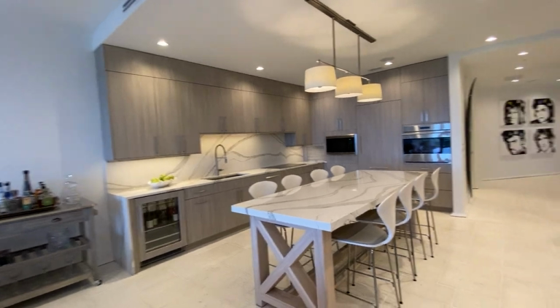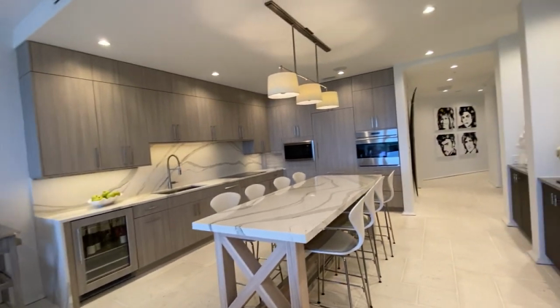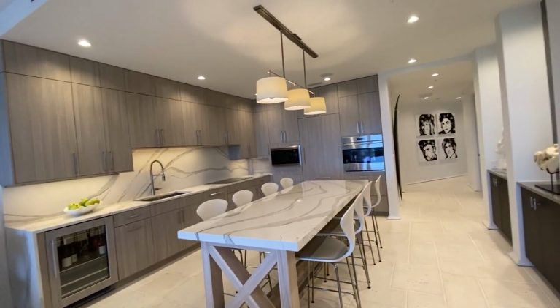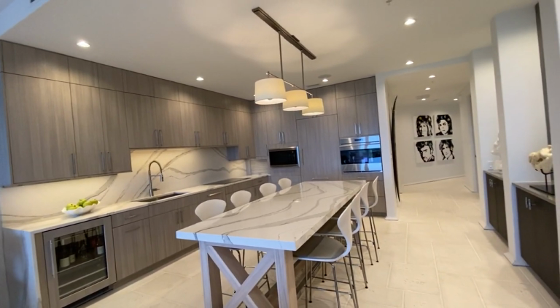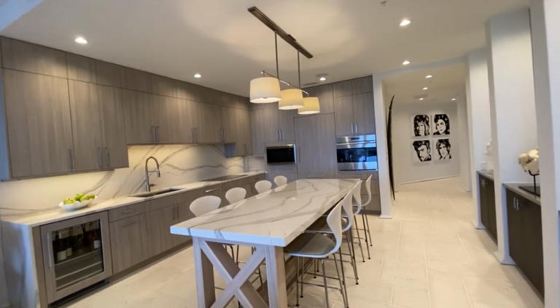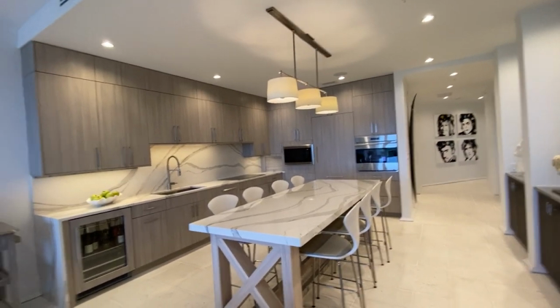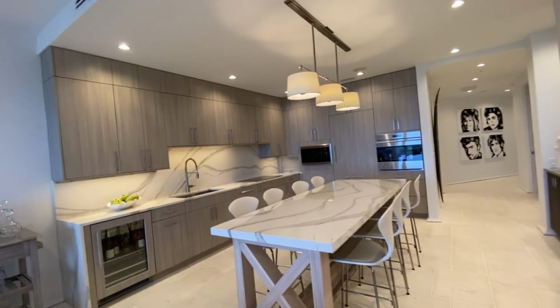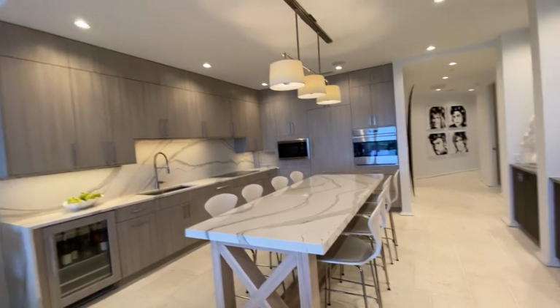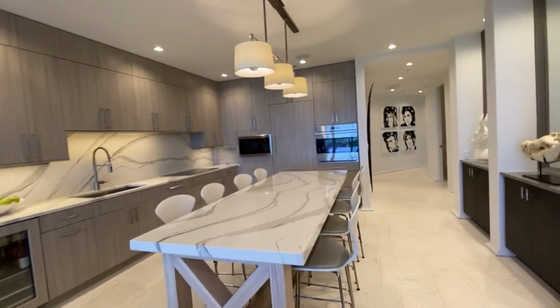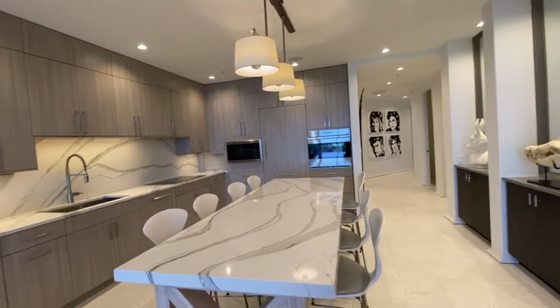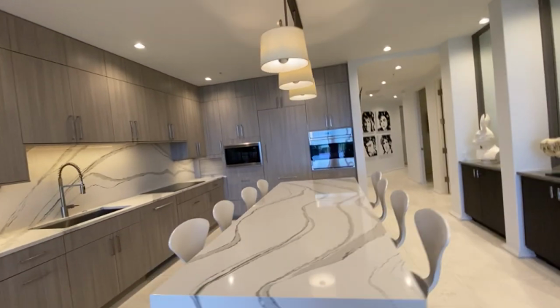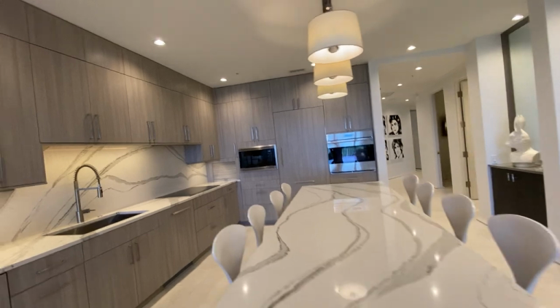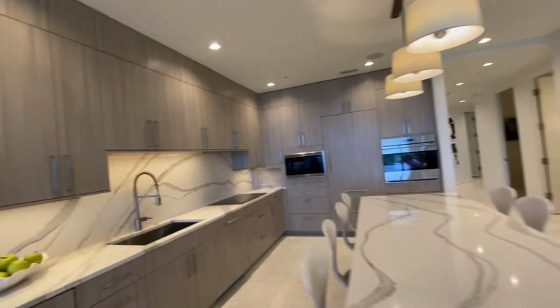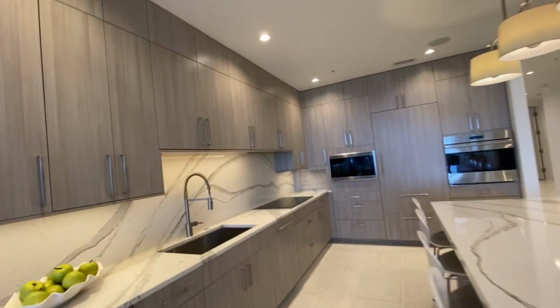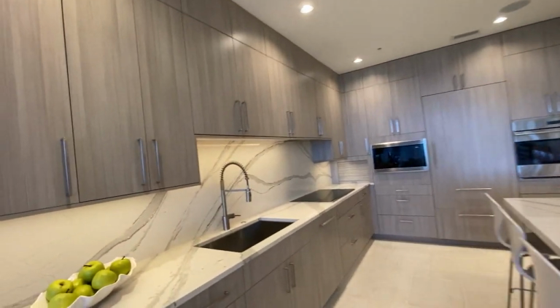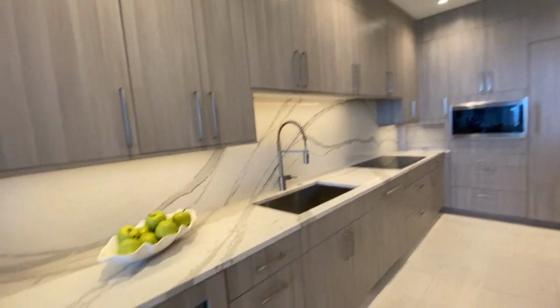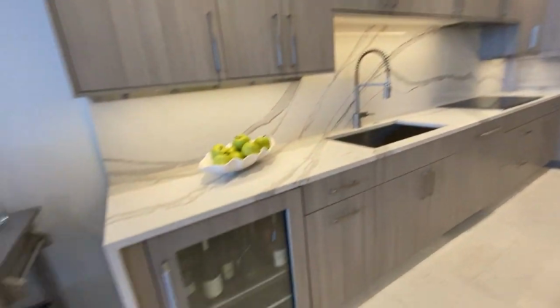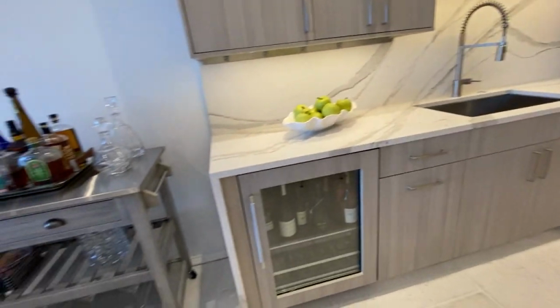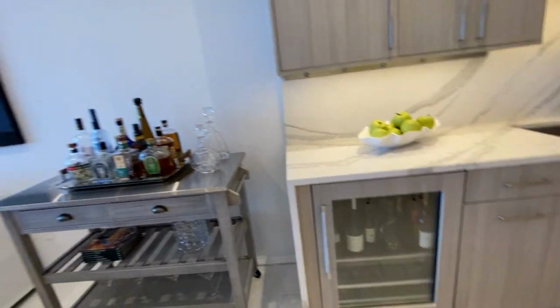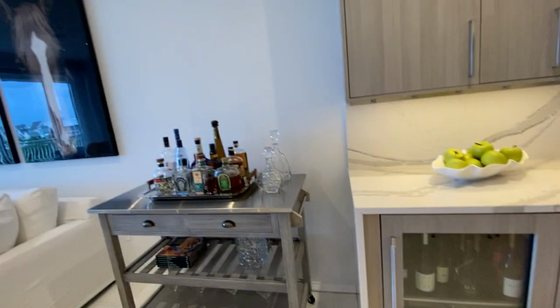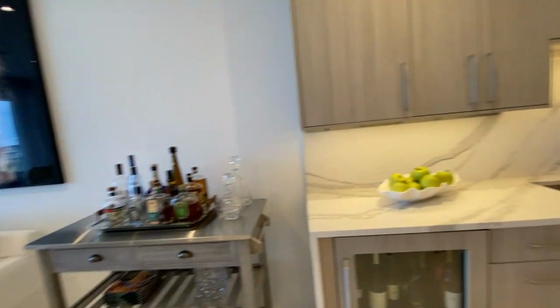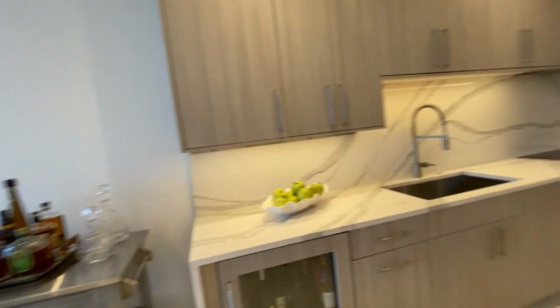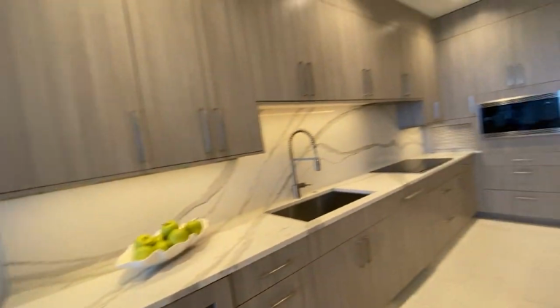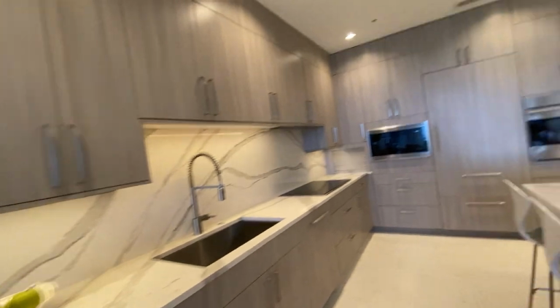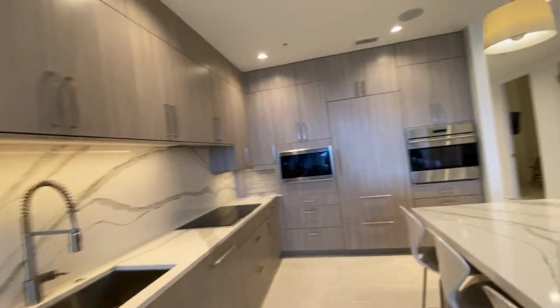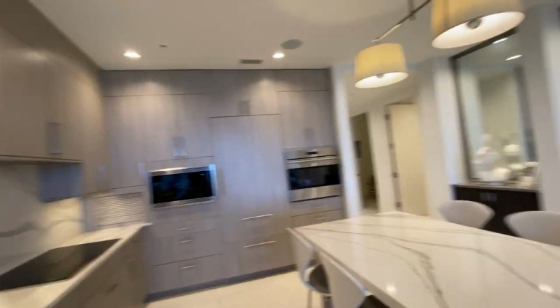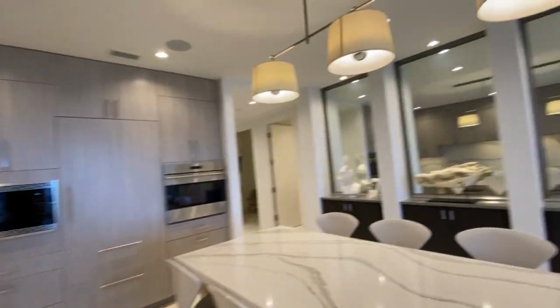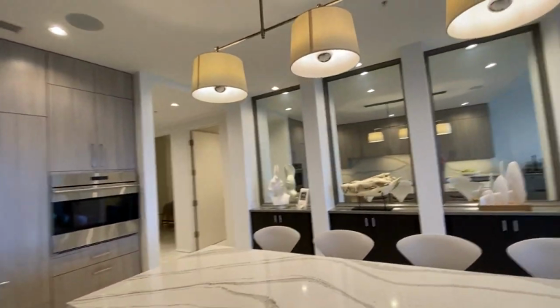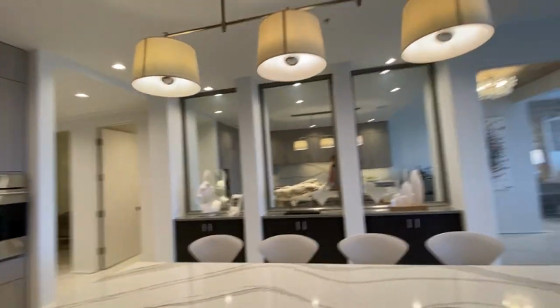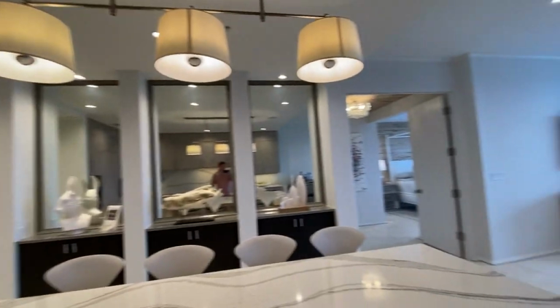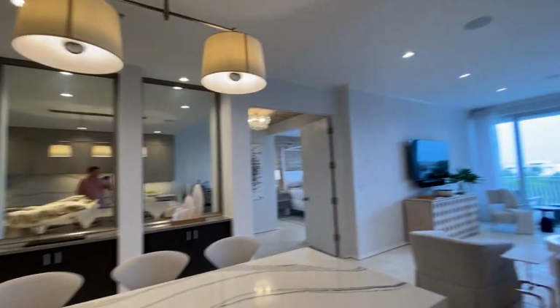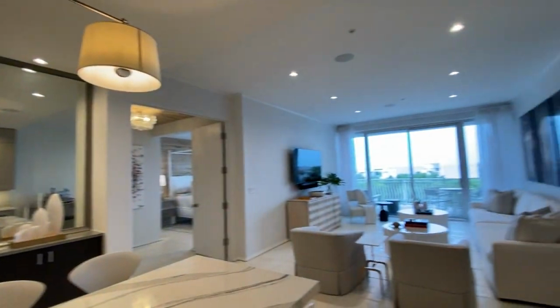I love the way they configured the dining to be right here — how elegant and unique is that. You've got a wine fridge, got everything you need.